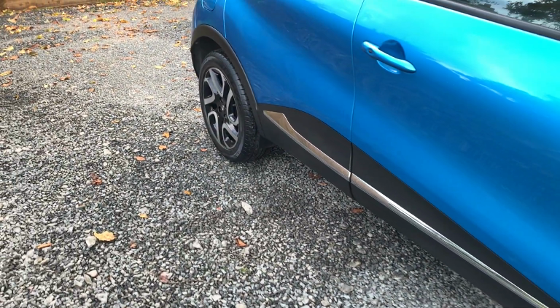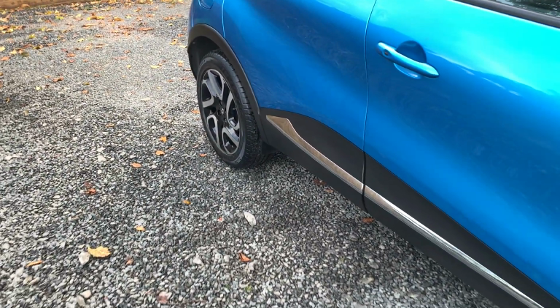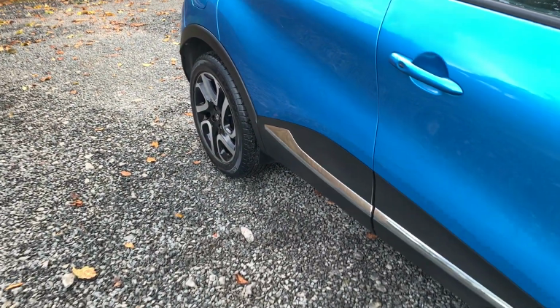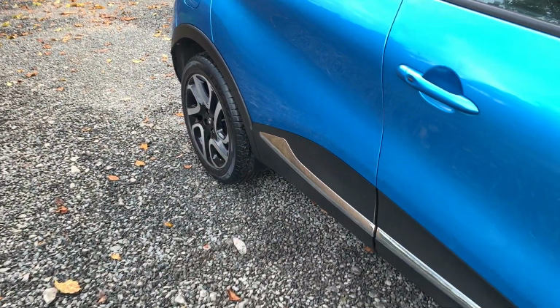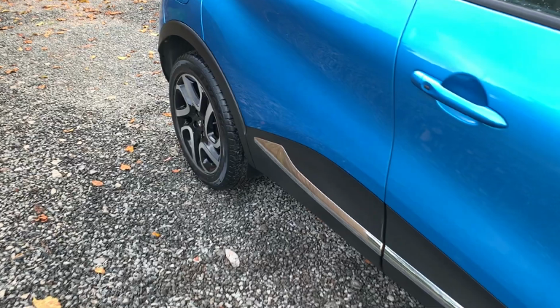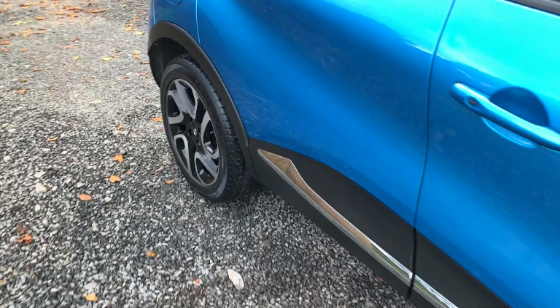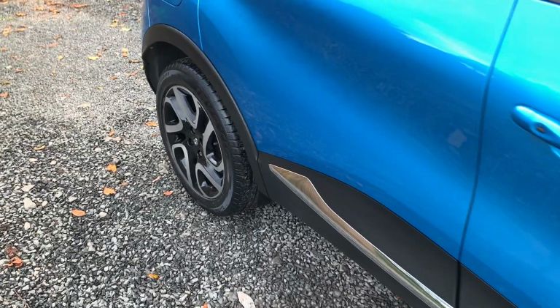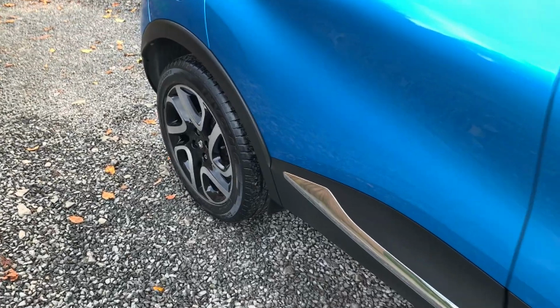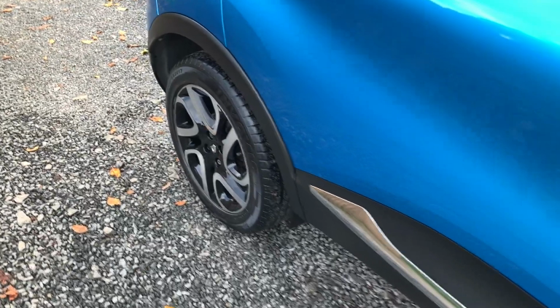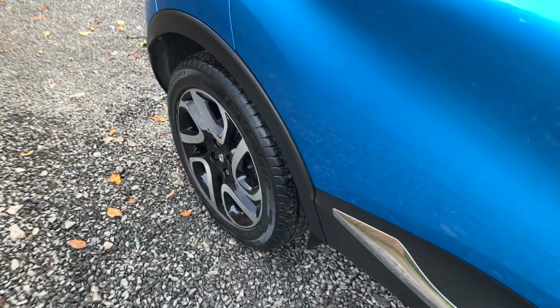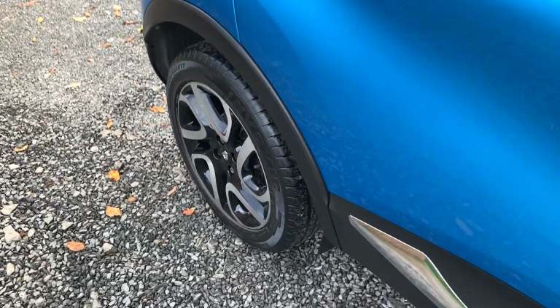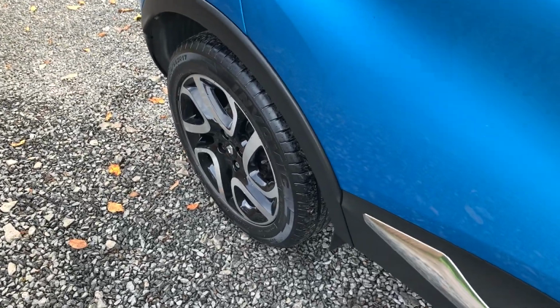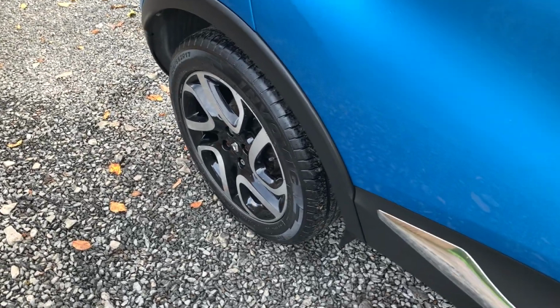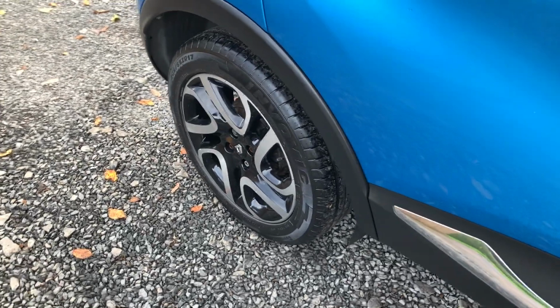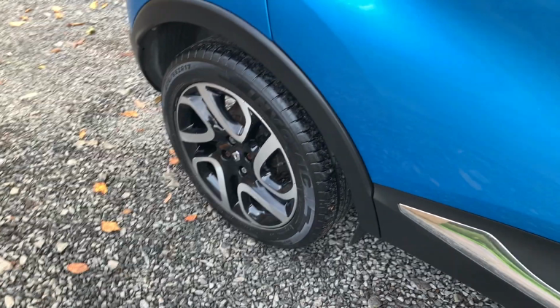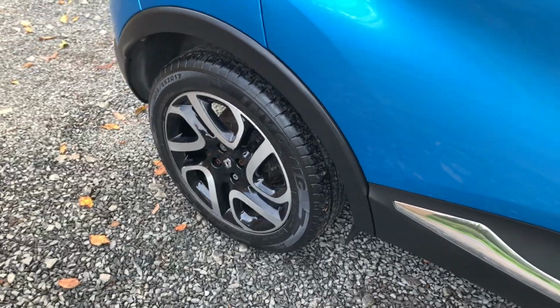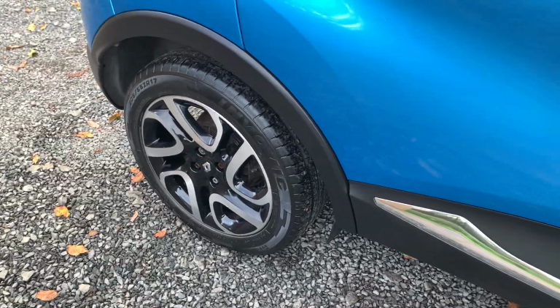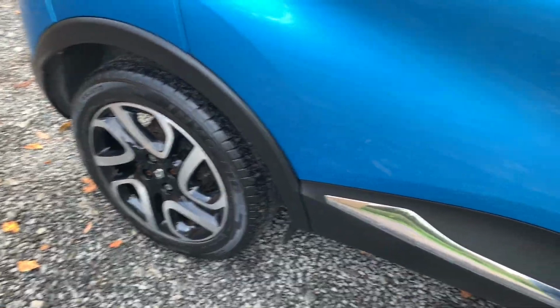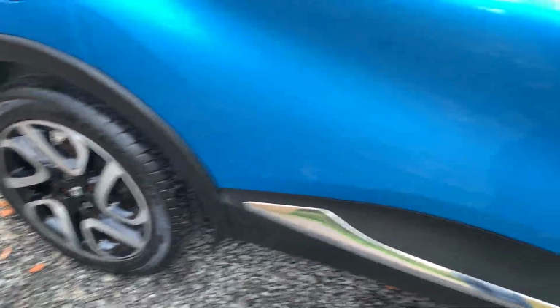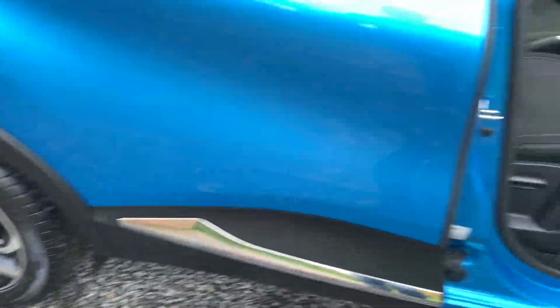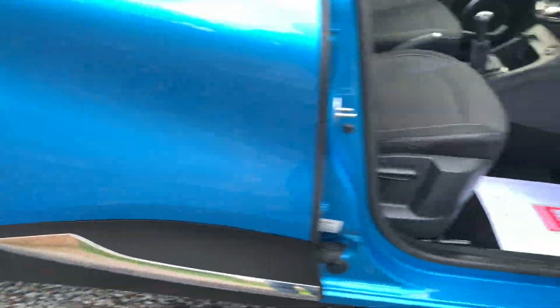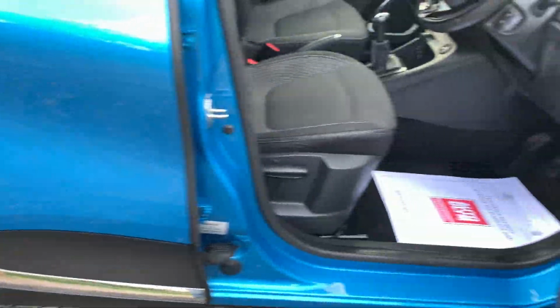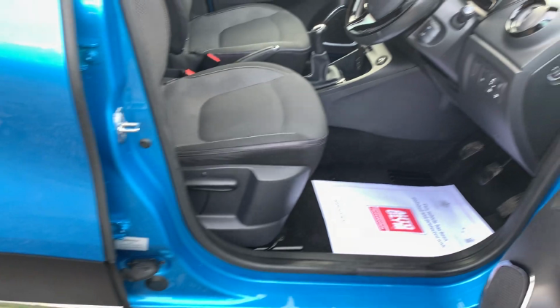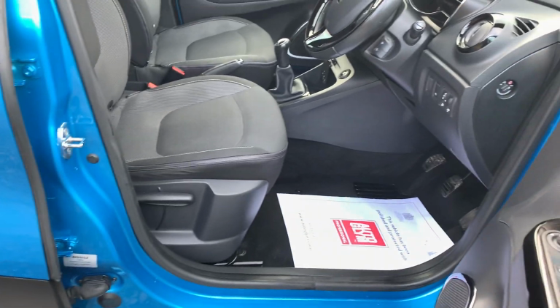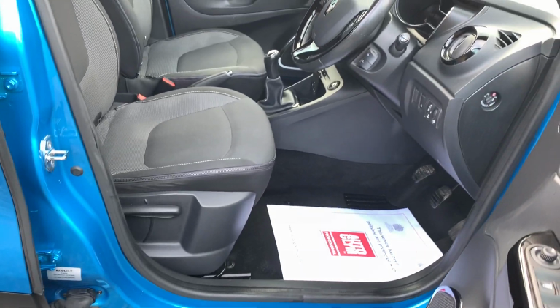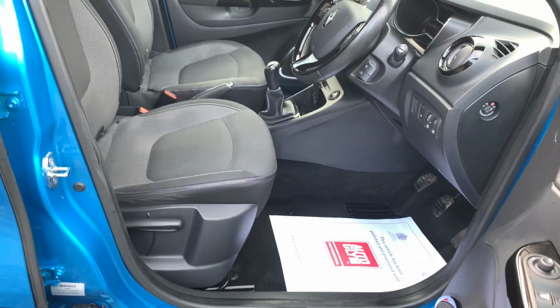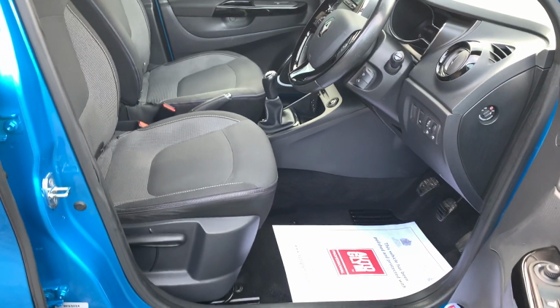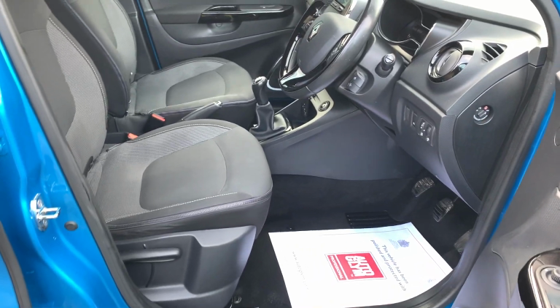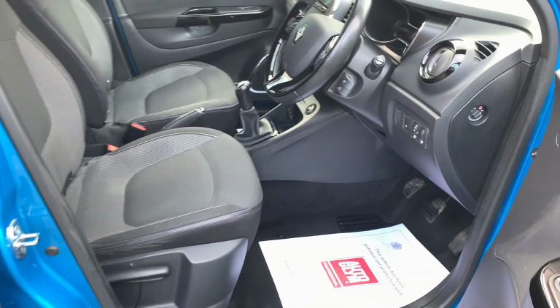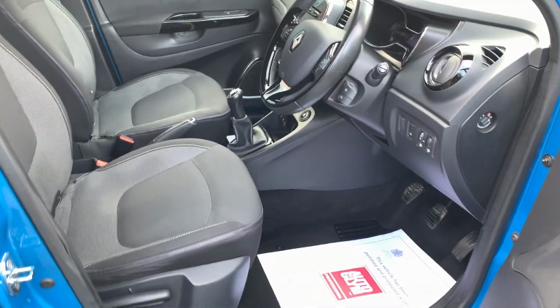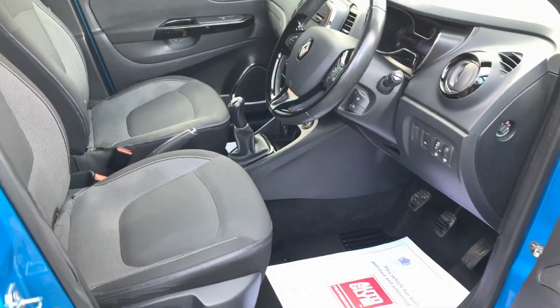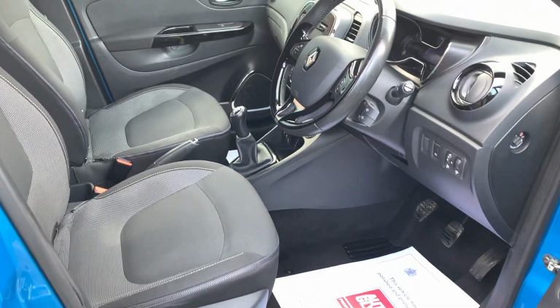On the road the car drives superbly. This car has been in the same ownership since 2019 and it's had just two owners in total.